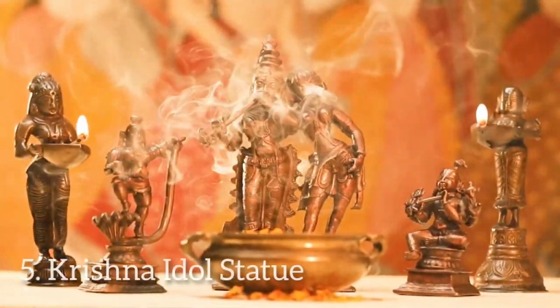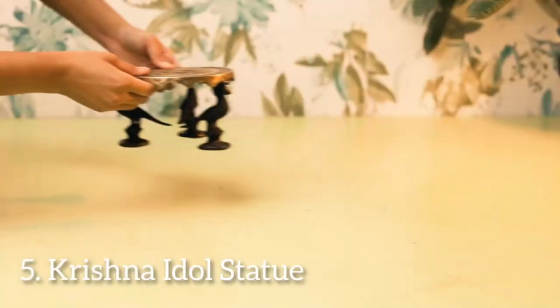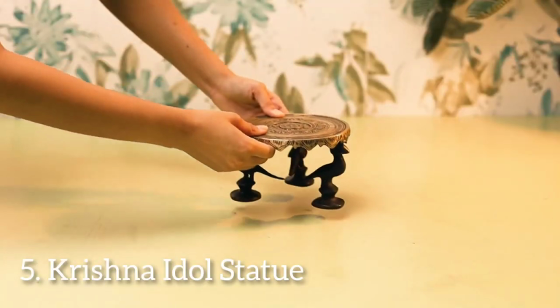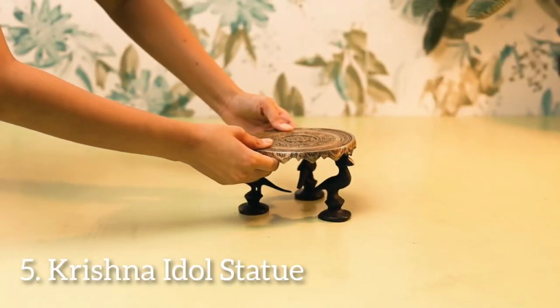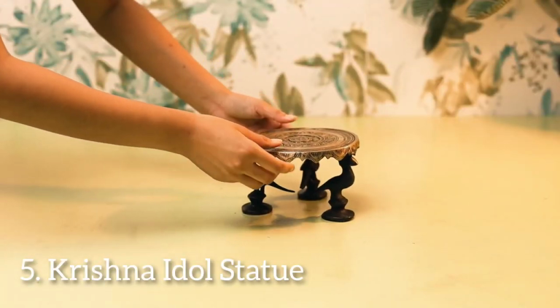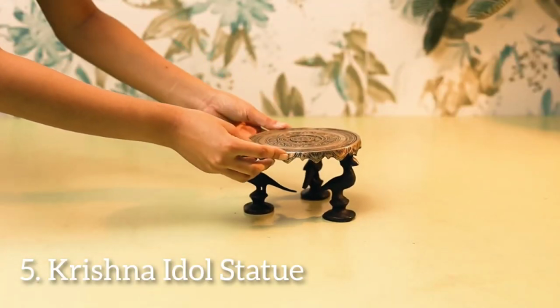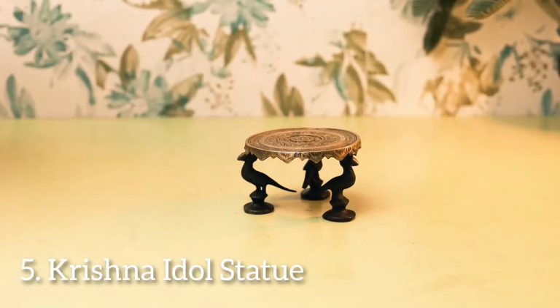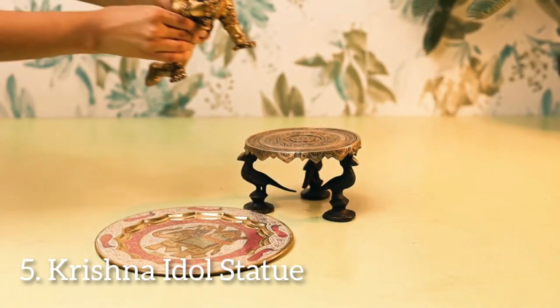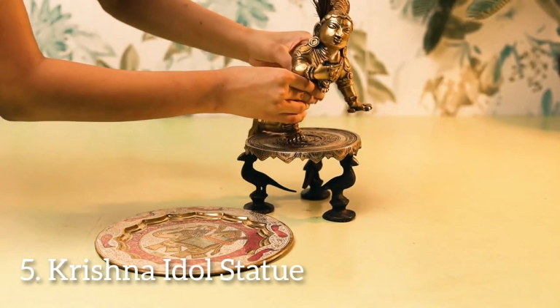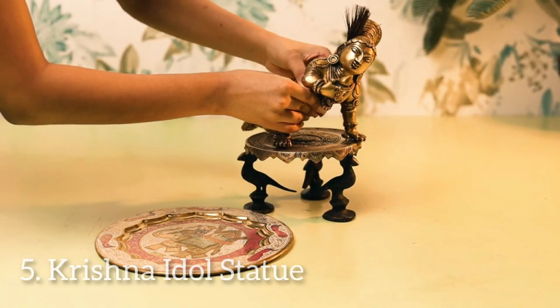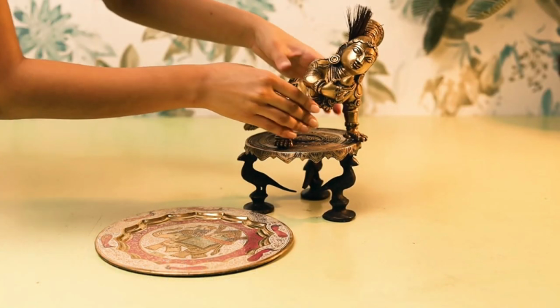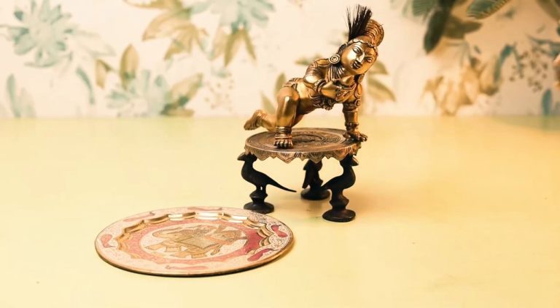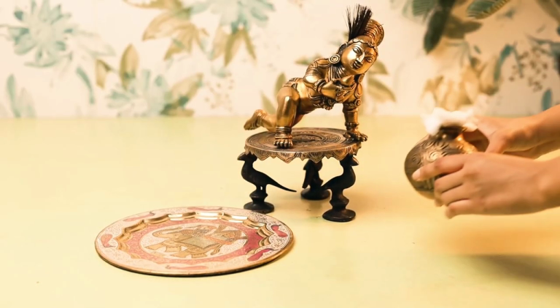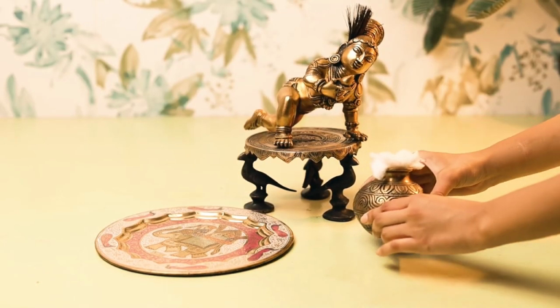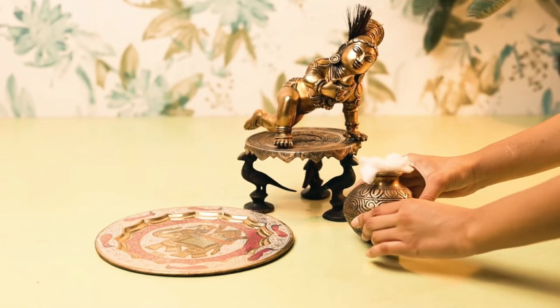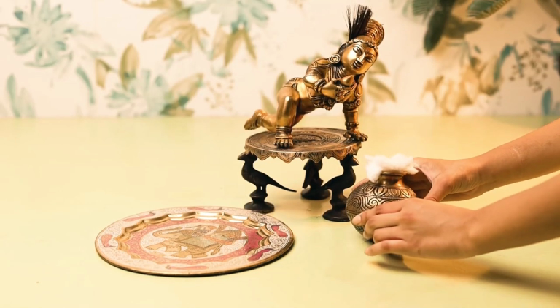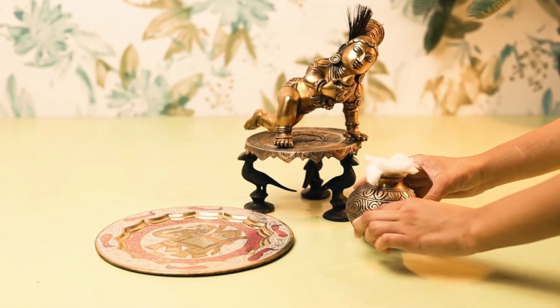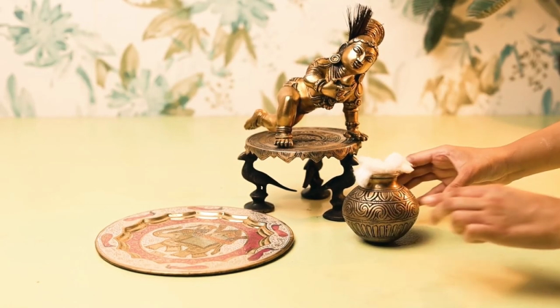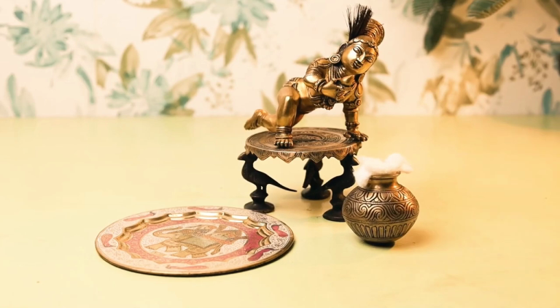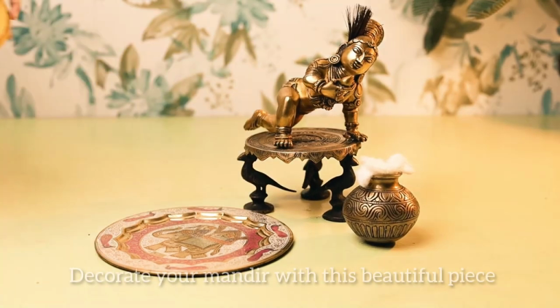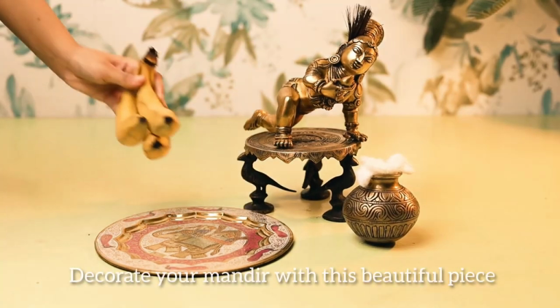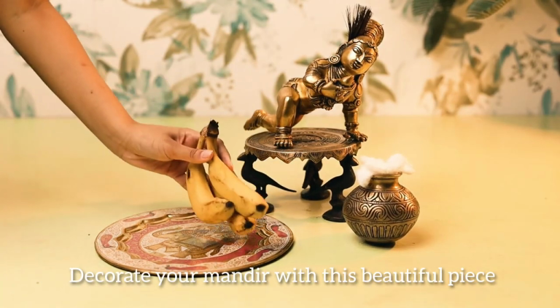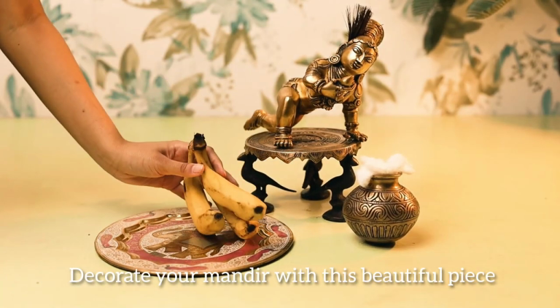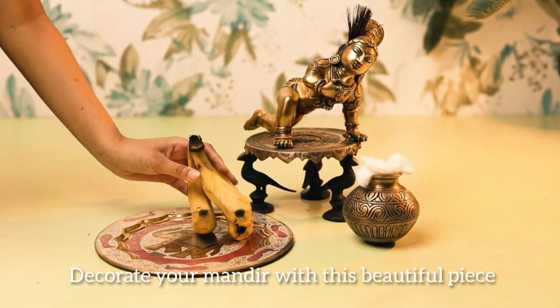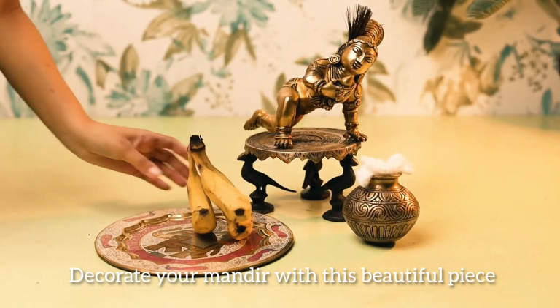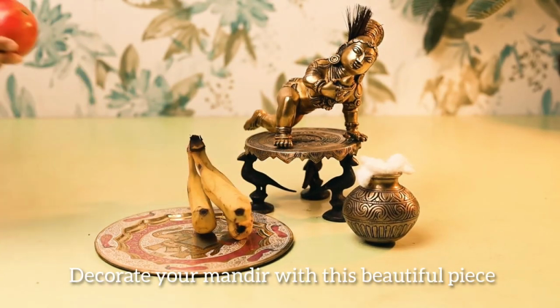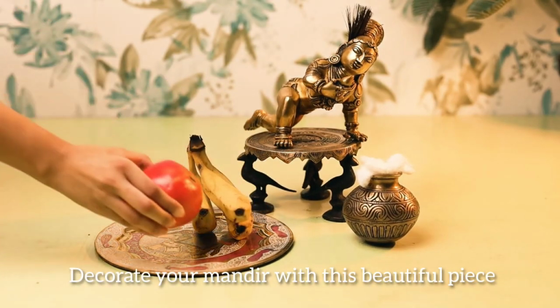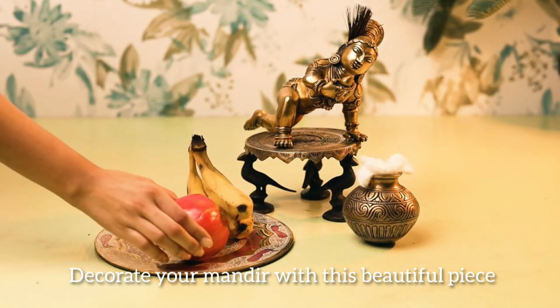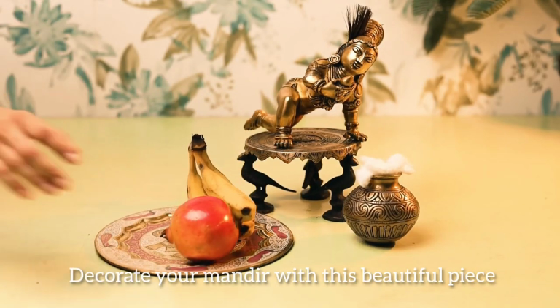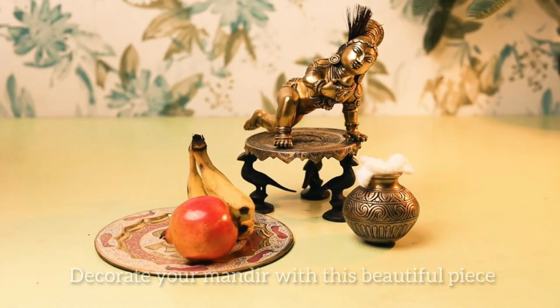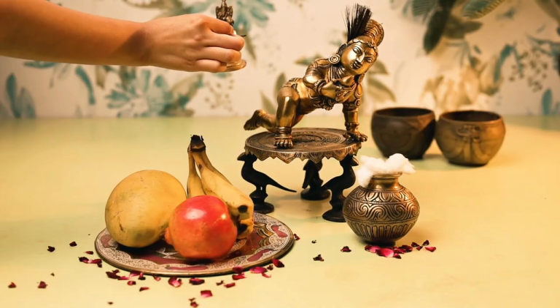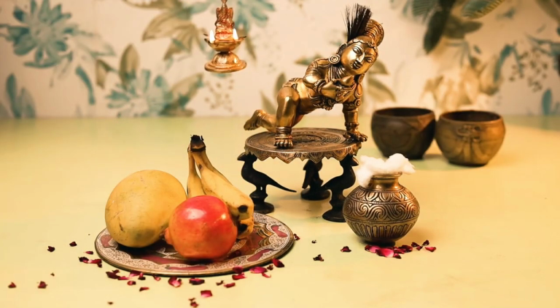Of course, a Krishna idol statue is central to the Janmashmi celebration. Our meticulously crafted statues add grace and devotion to your altar.